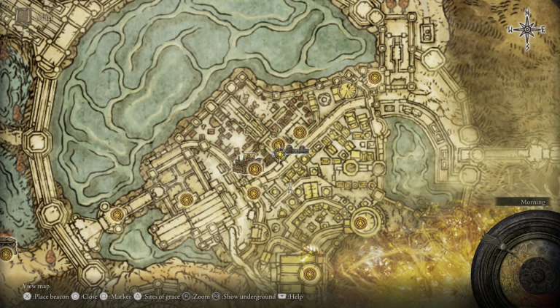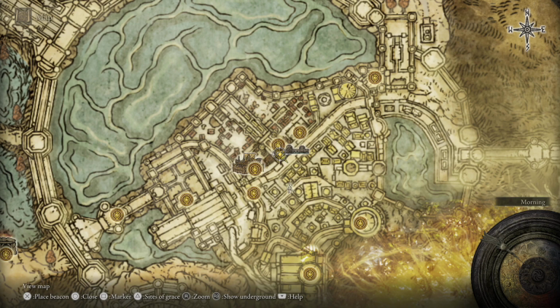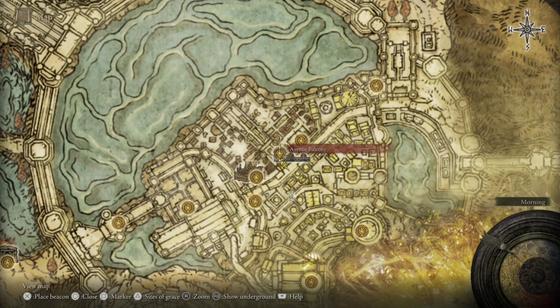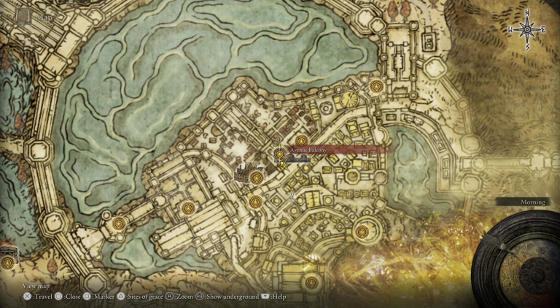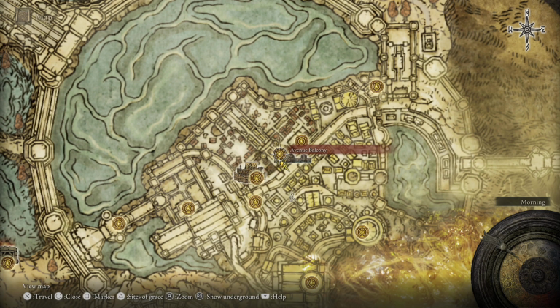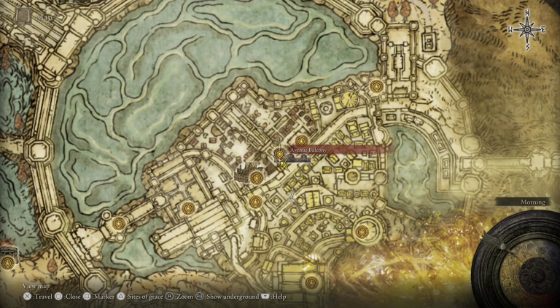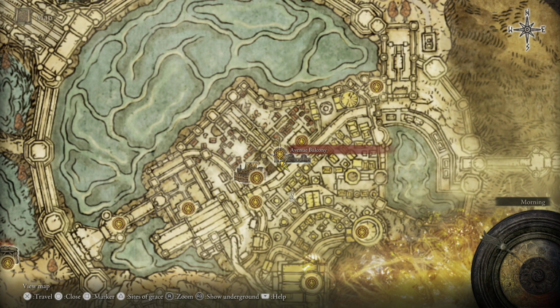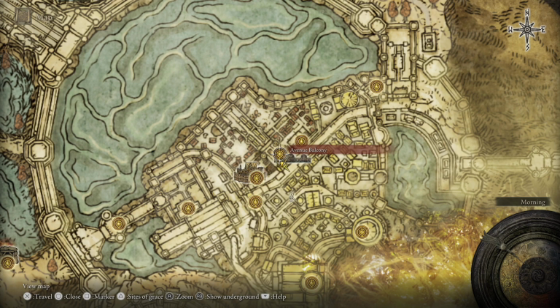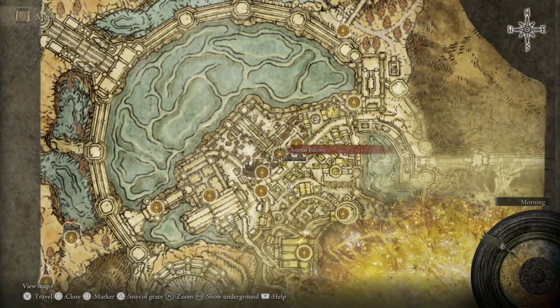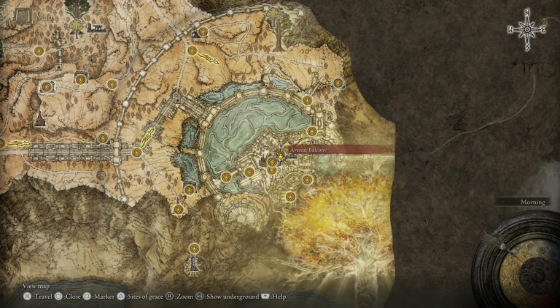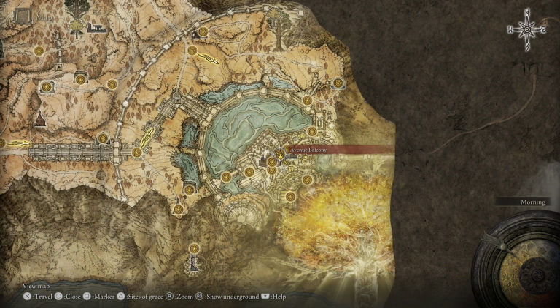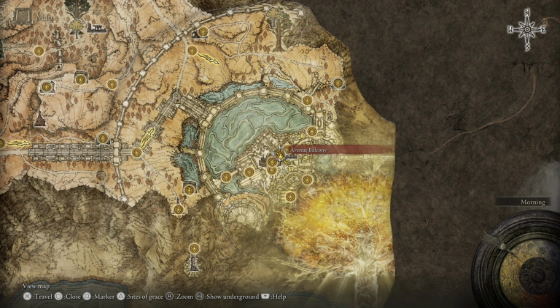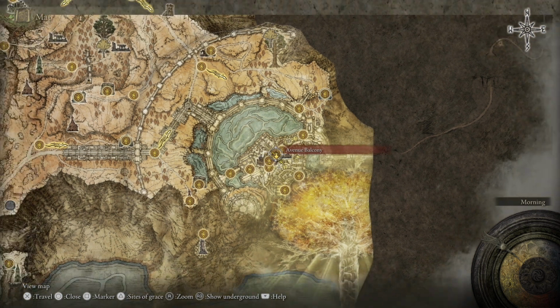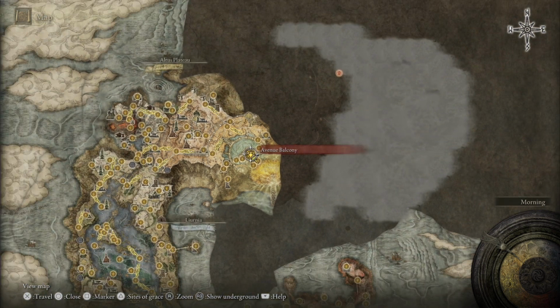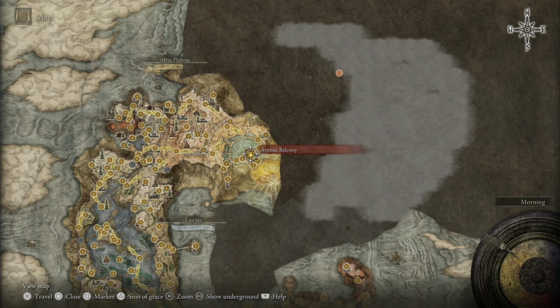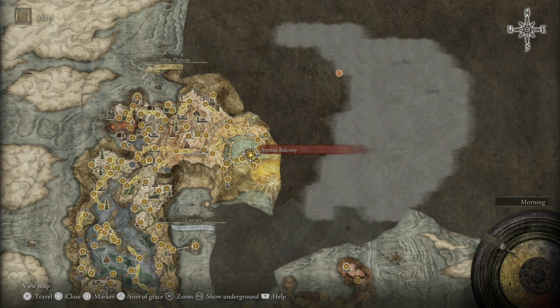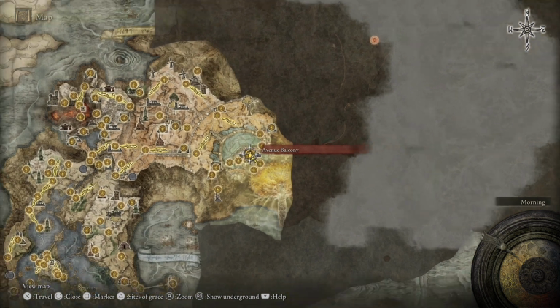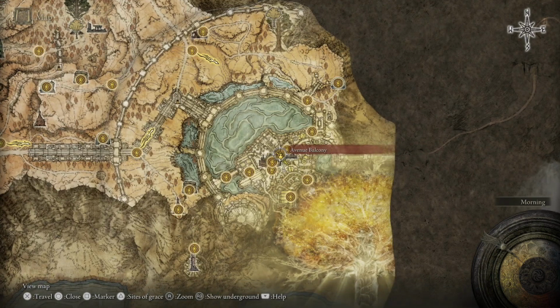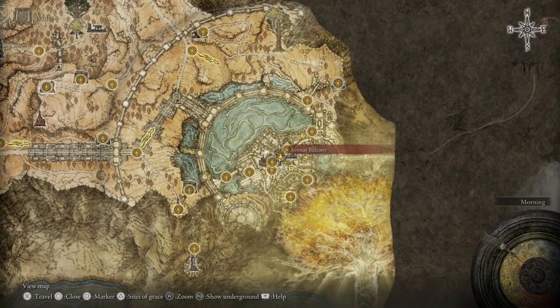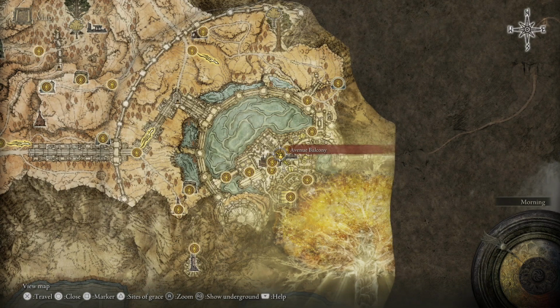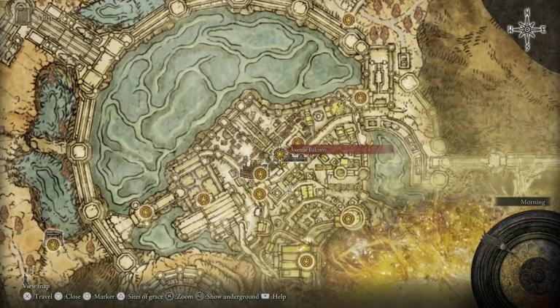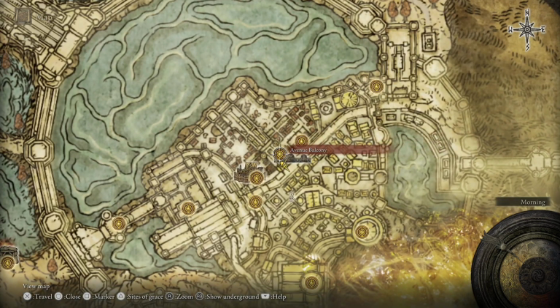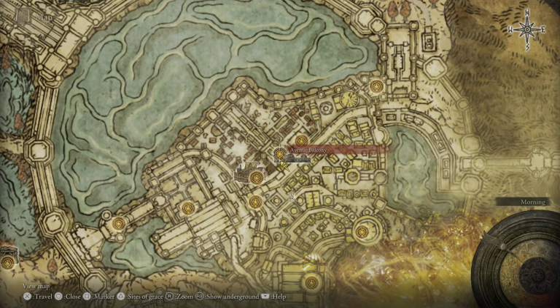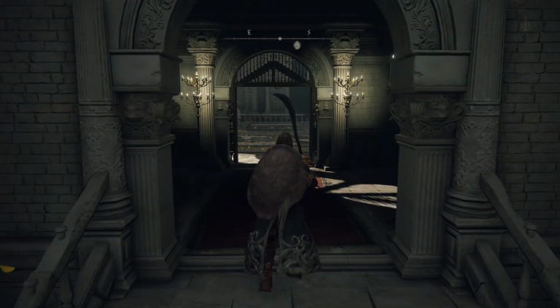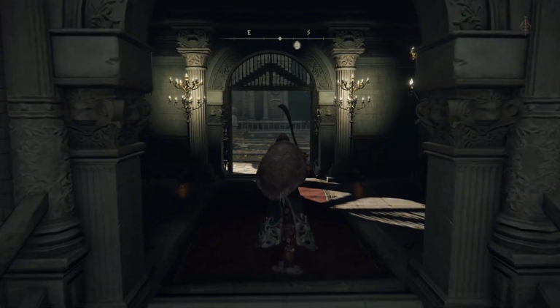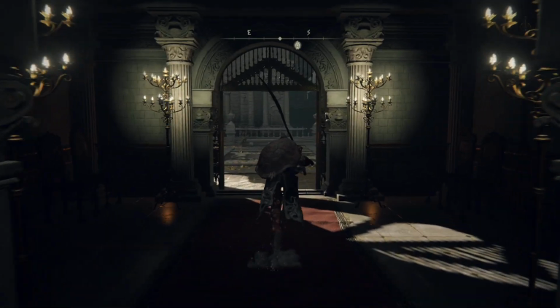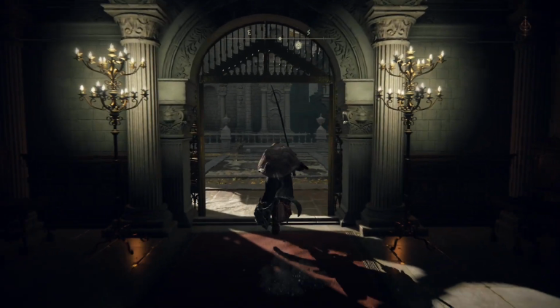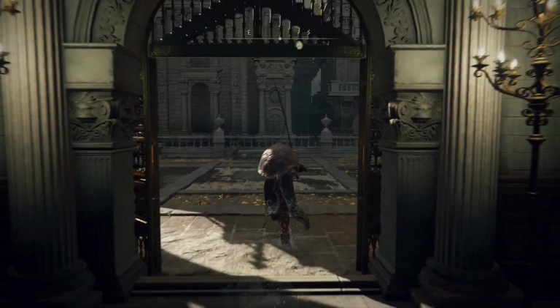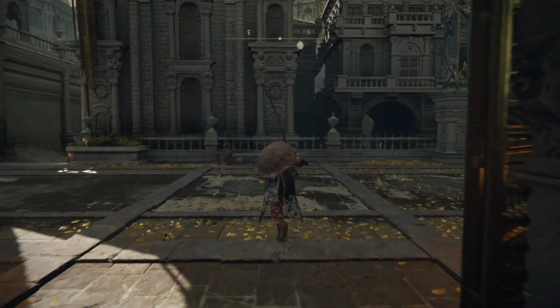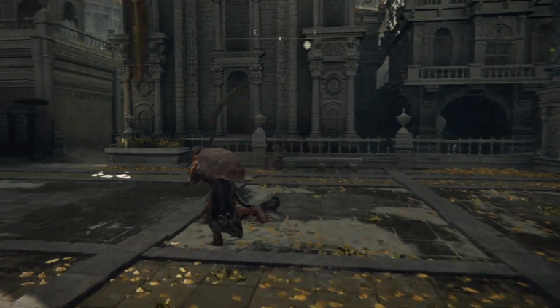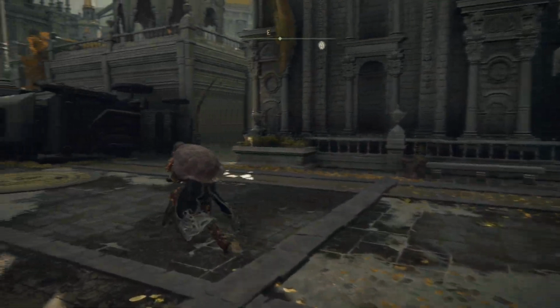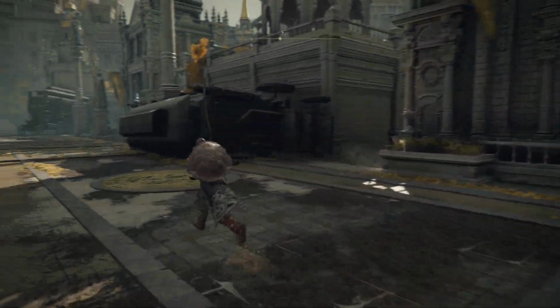Either way, we're going to set off from the Avenue Balcony Grace here. This will be kind of midway through you progressing the Lainedal Capital area. From here we are basically coming out onto the road and we're going to head left.